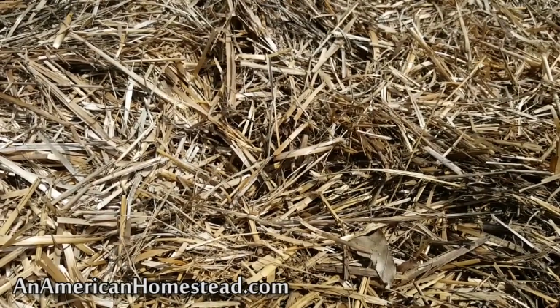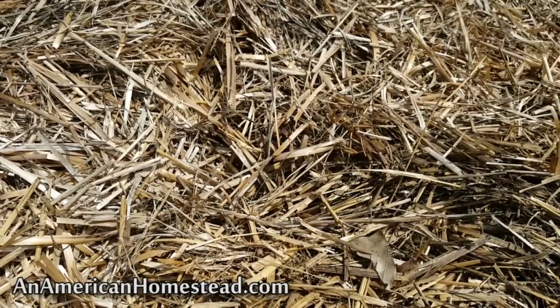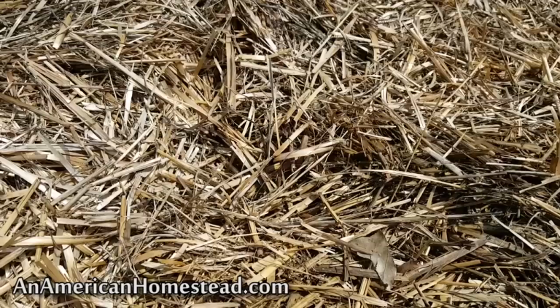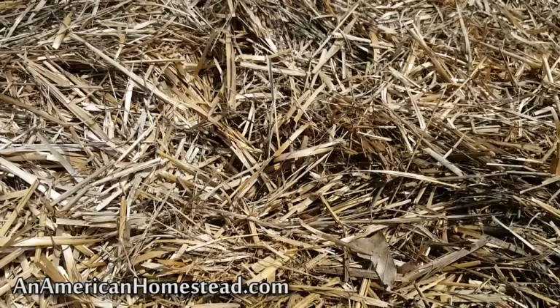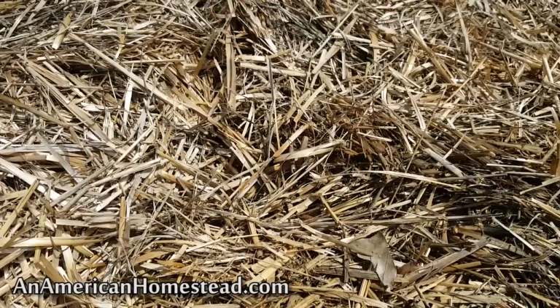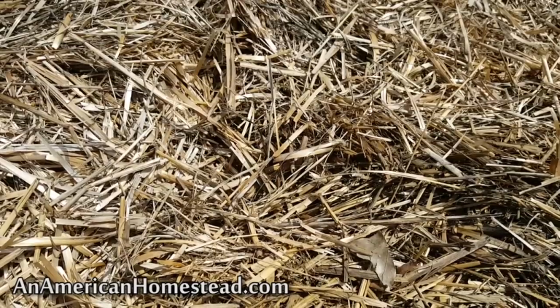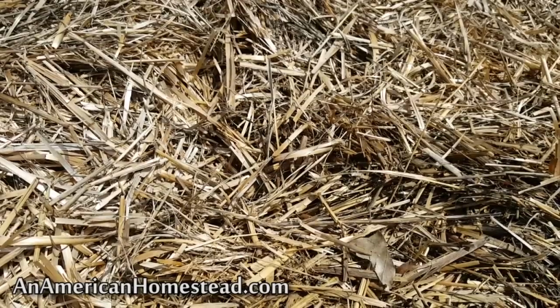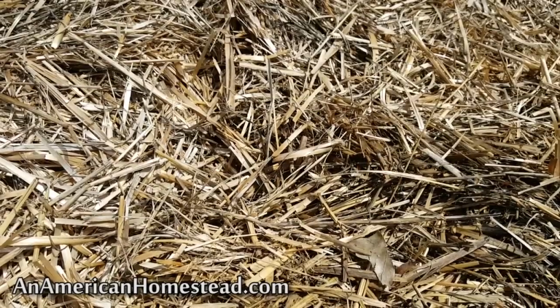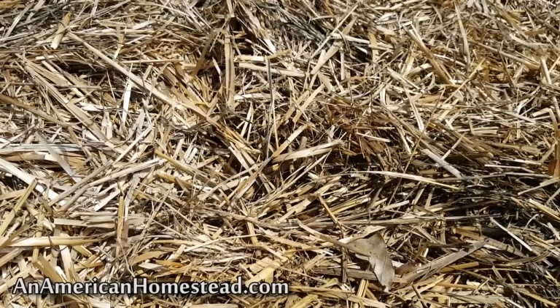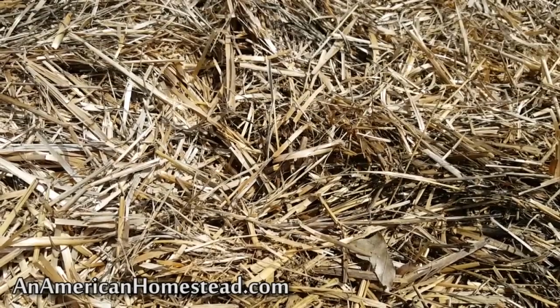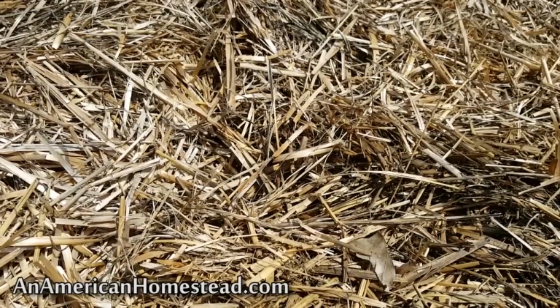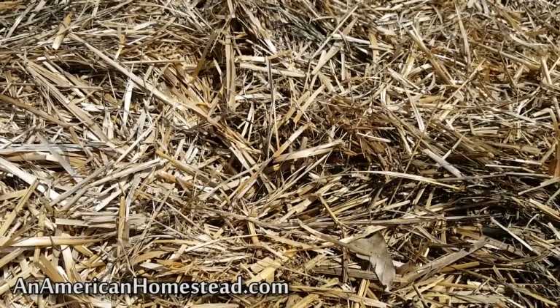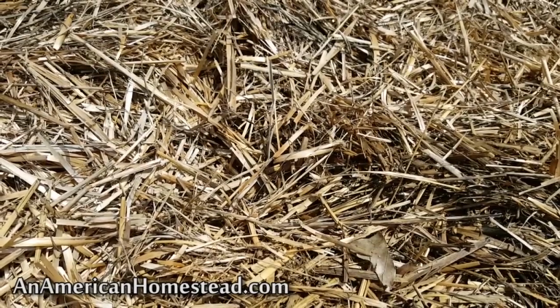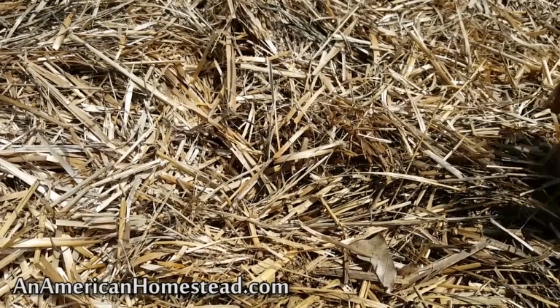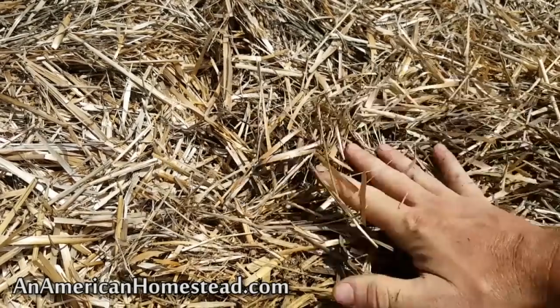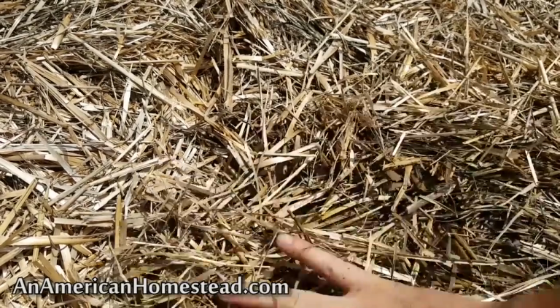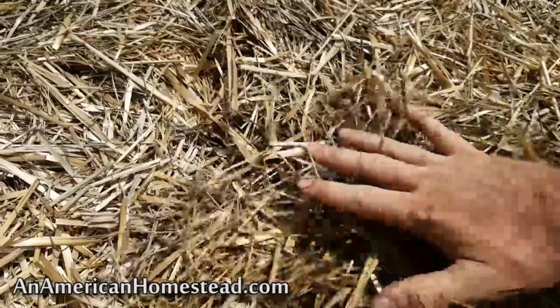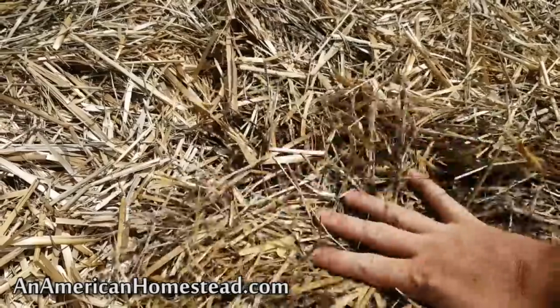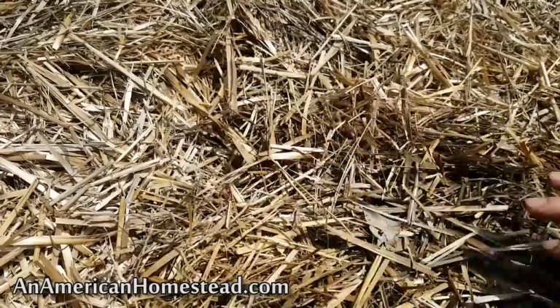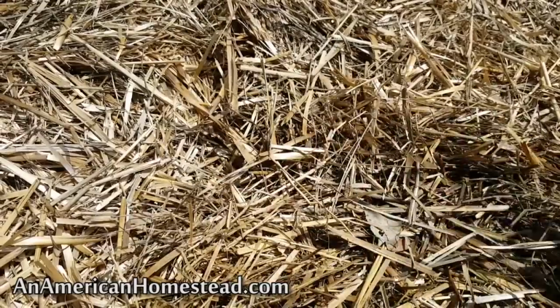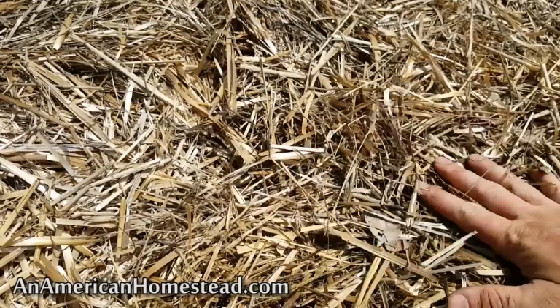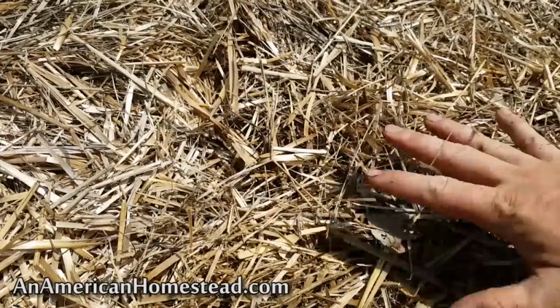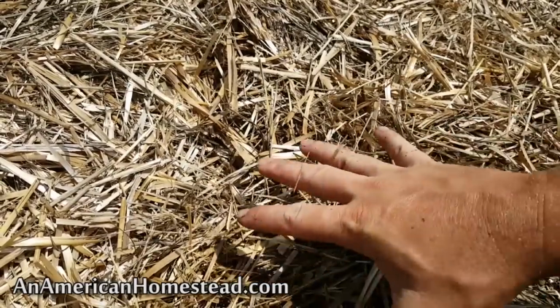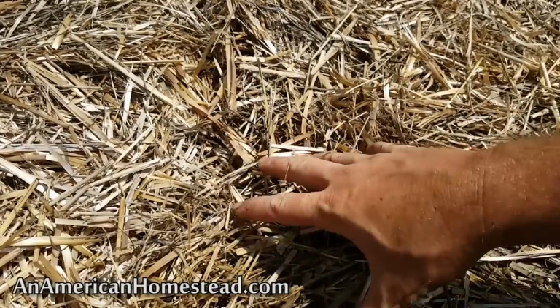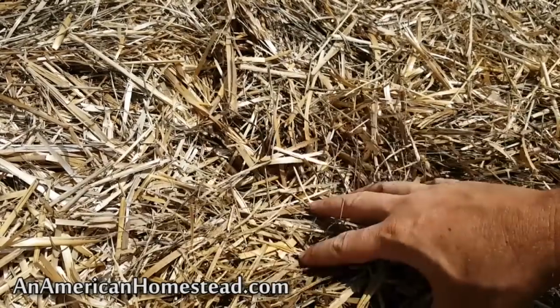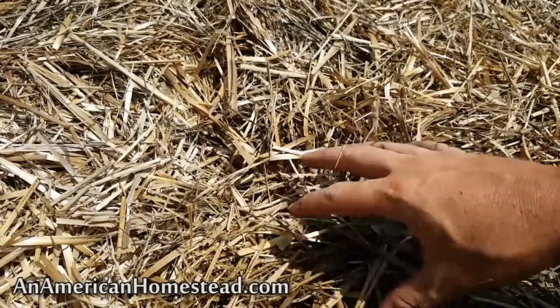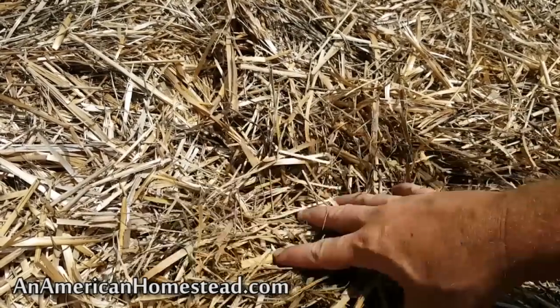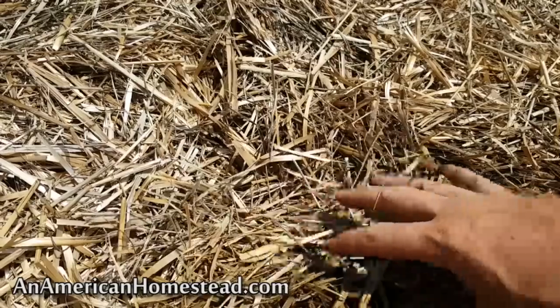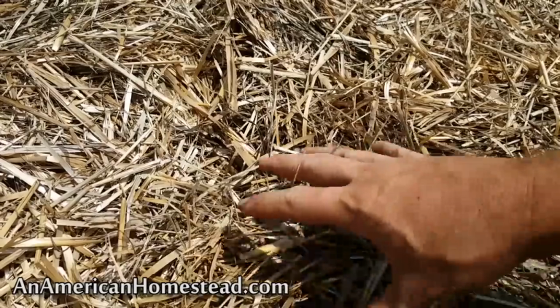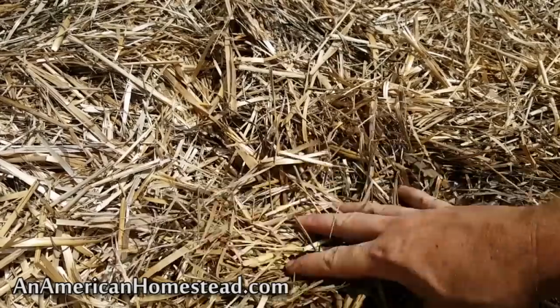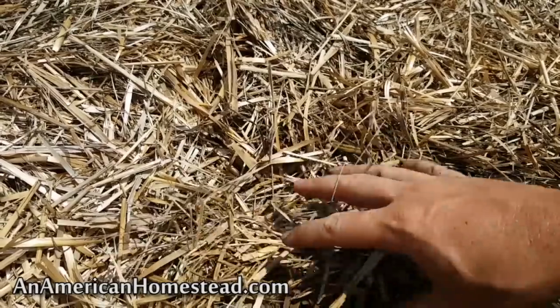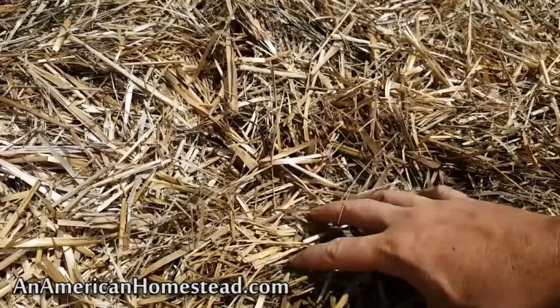The wheat straw also provides another amazing benefit. It is hot — hasn't rained here in over a week, up in the 90s with a heat index of 108 to 110. On top of the straw it's dry, but when you move it aside and dig down, you have moist dark soil. This is very moist — great for plants, and it makes all the difference in the world. When it goes two, three, or four weeks with no rain, this is still going to be moist soil underneath all of this wheat straw.